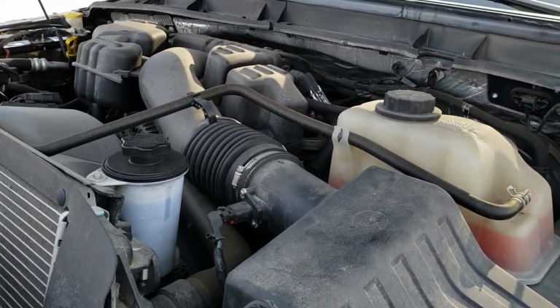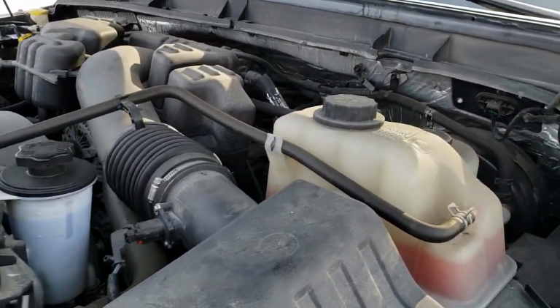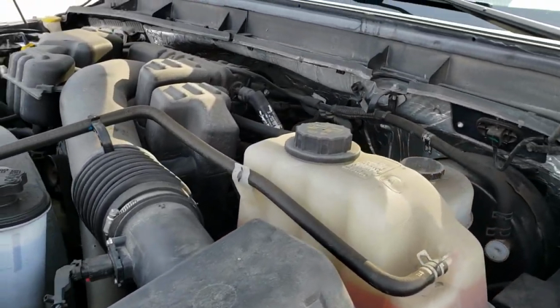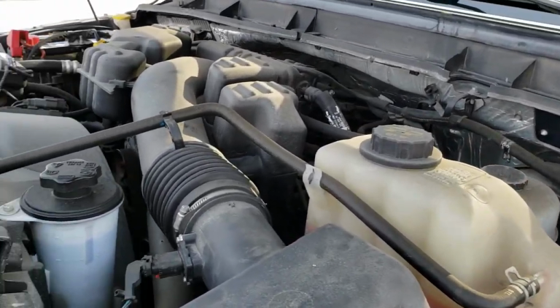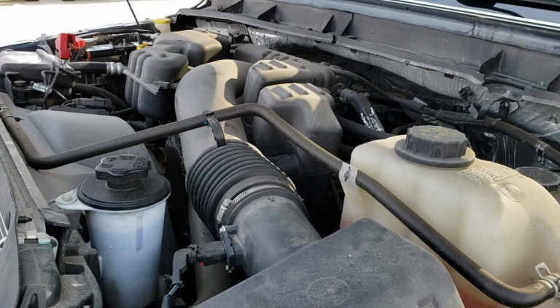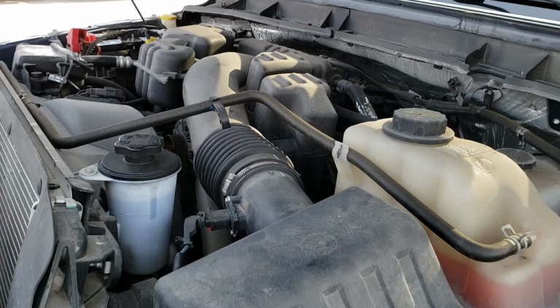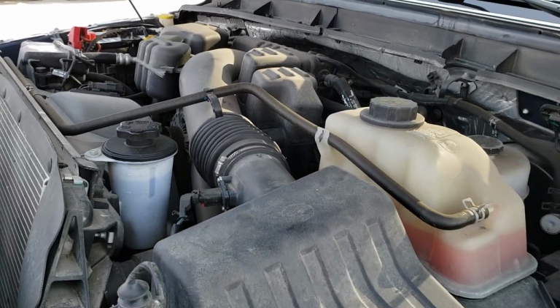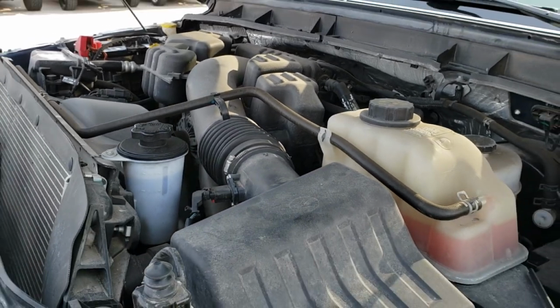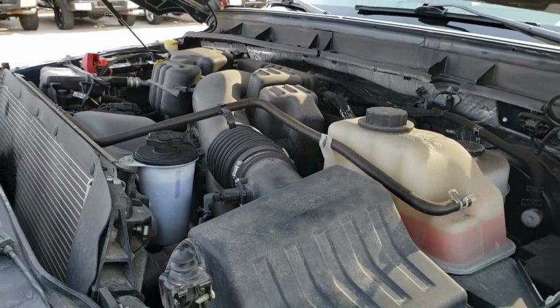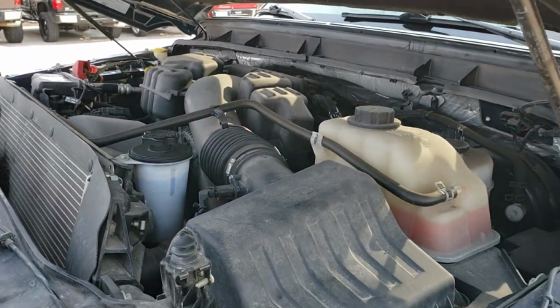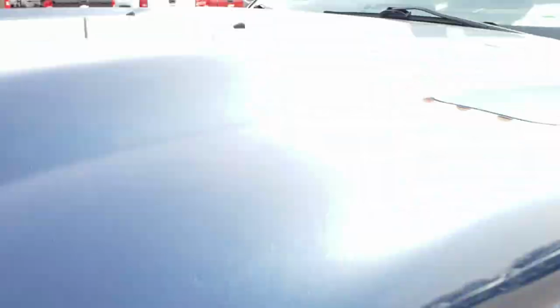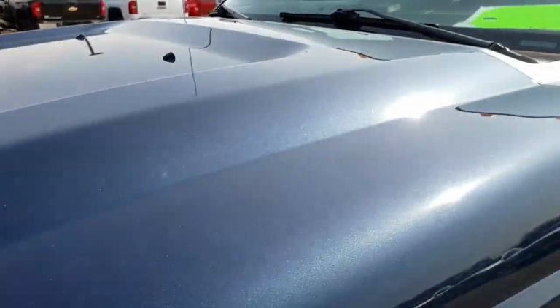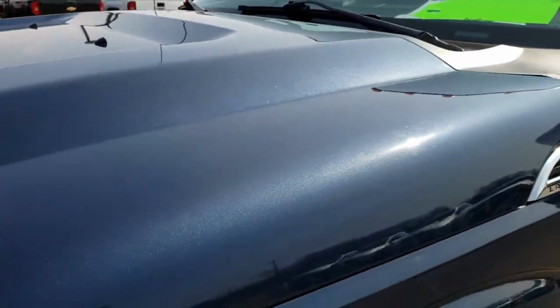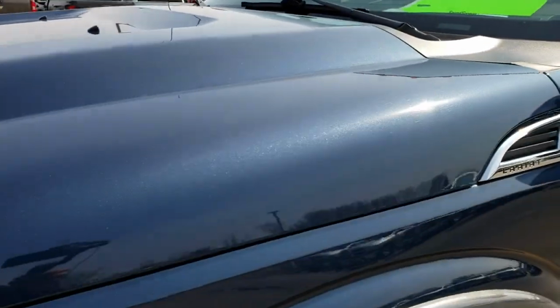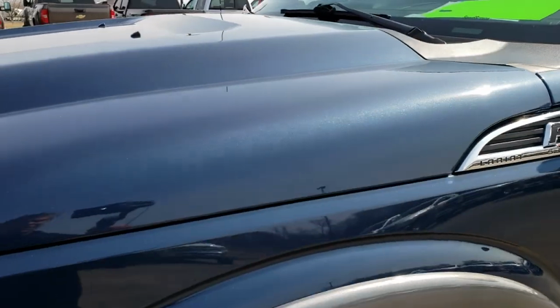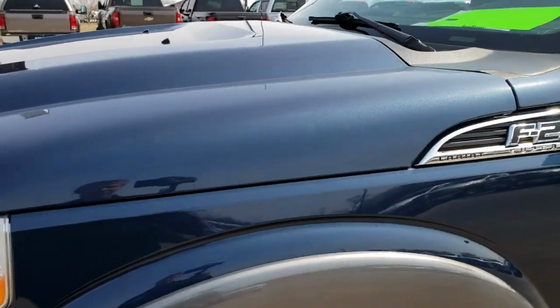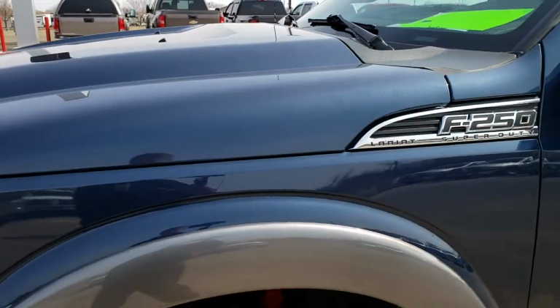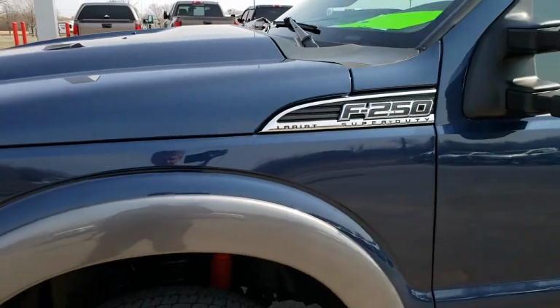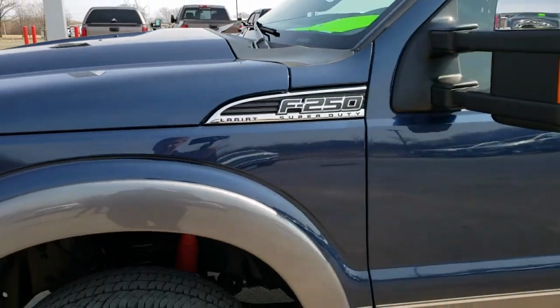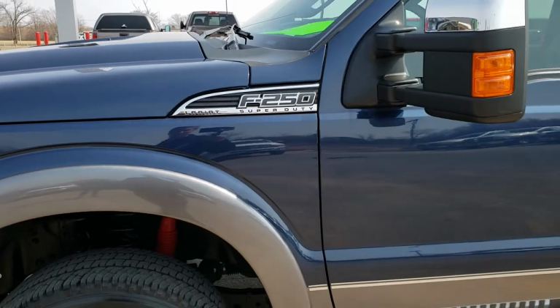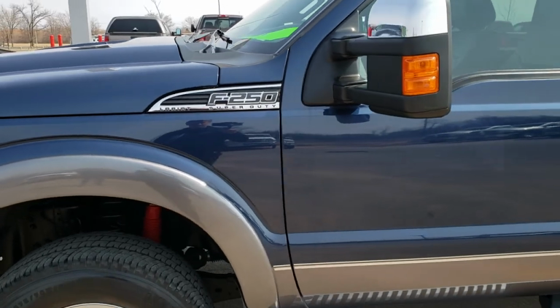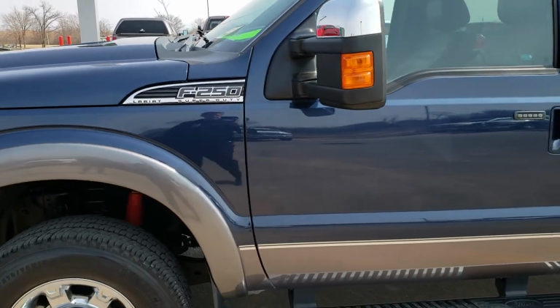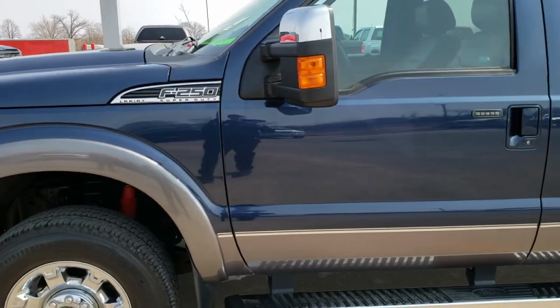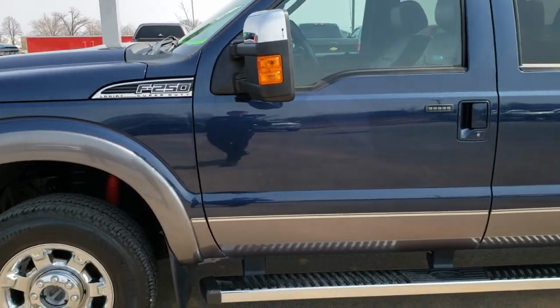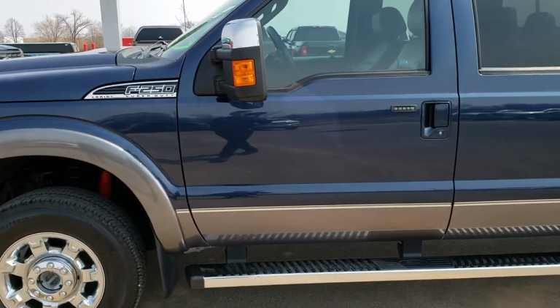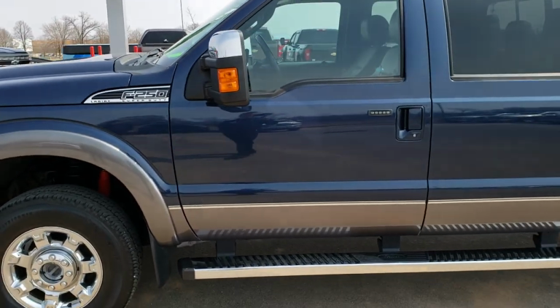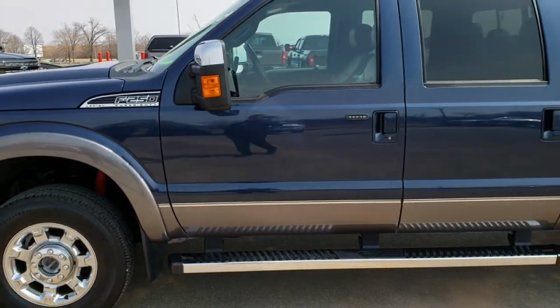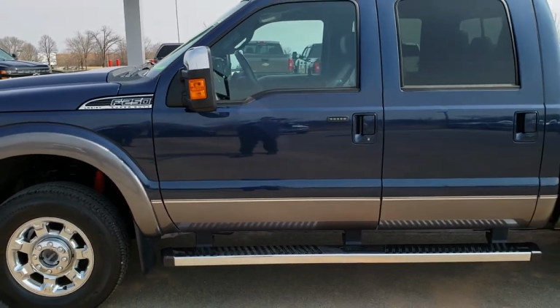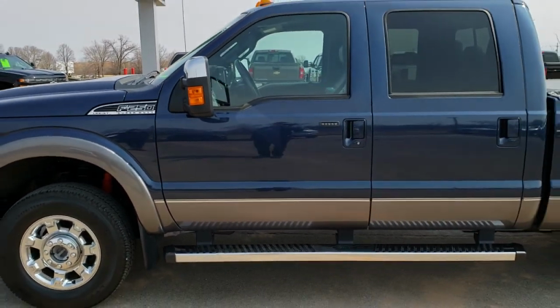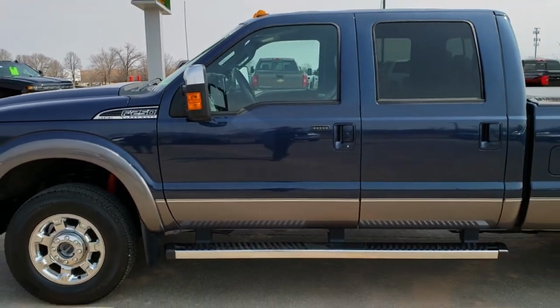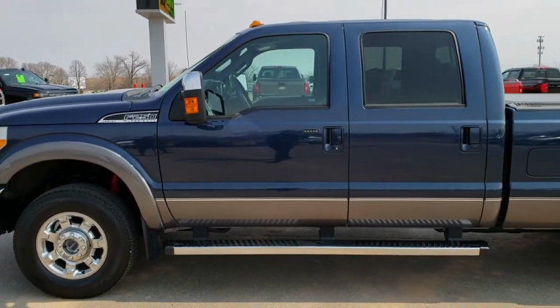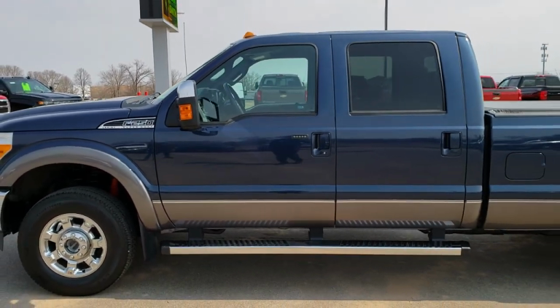This truck has been fully safetied and inspected by our service shop. It has a fresh oil and filter change. All the fluids have been checked and topped off. The truck has been gone through mechanically 100% and is 100% ready to go.